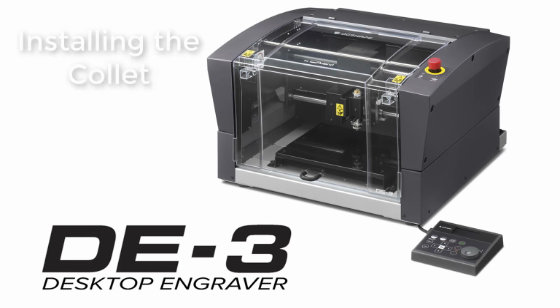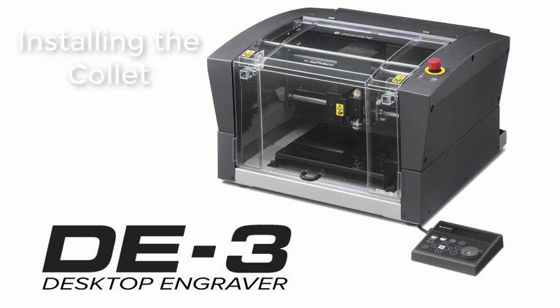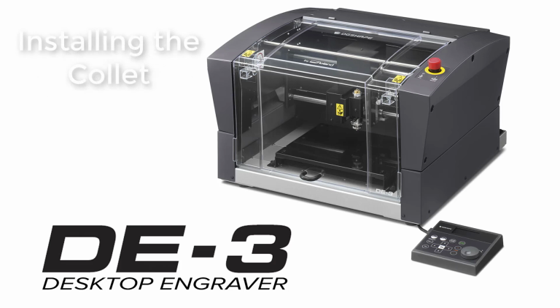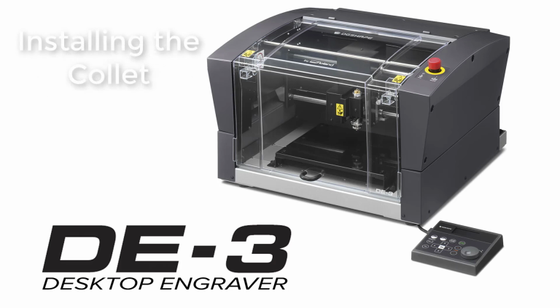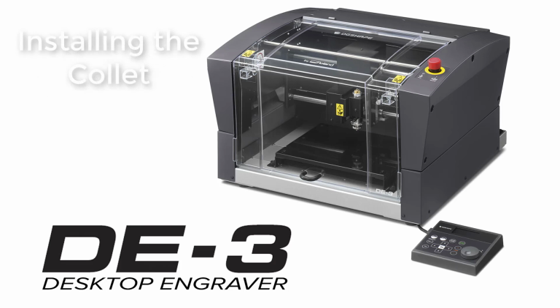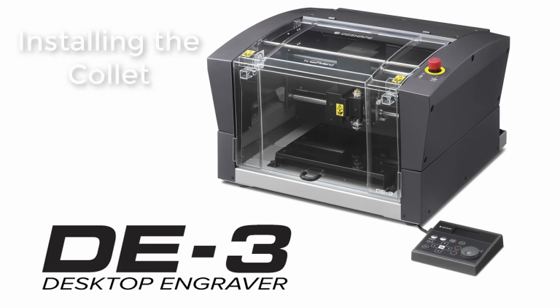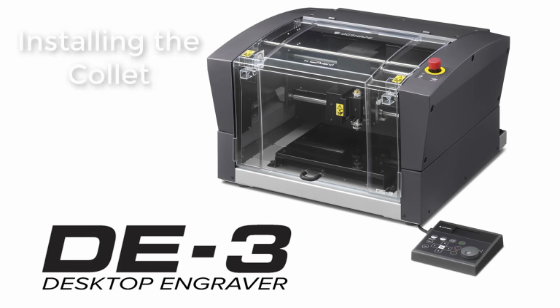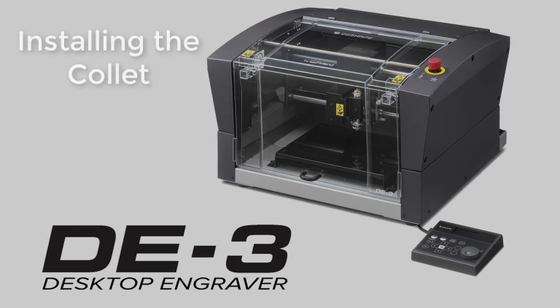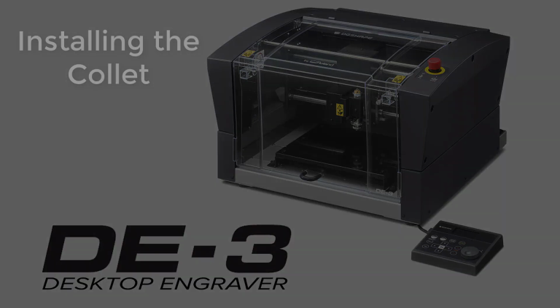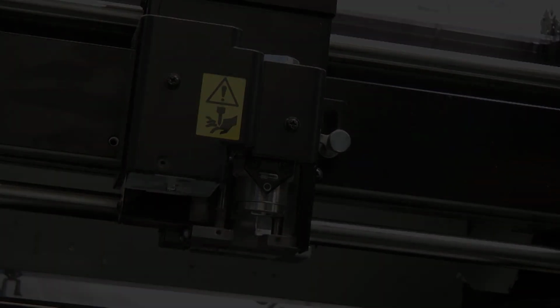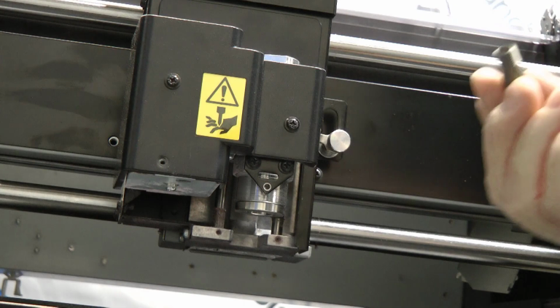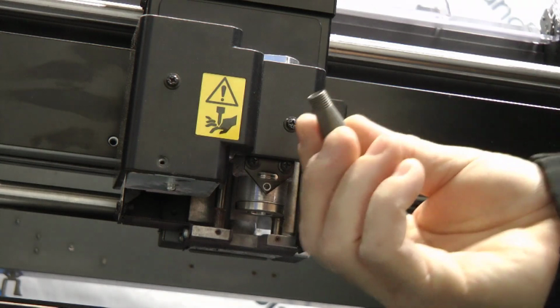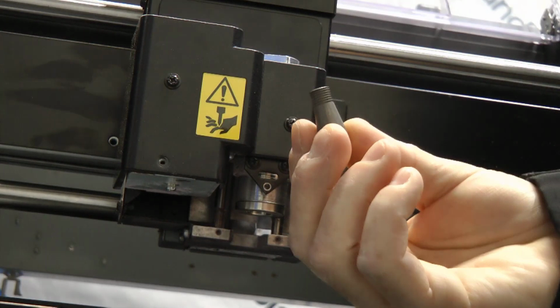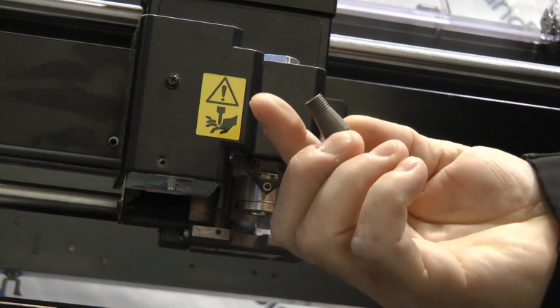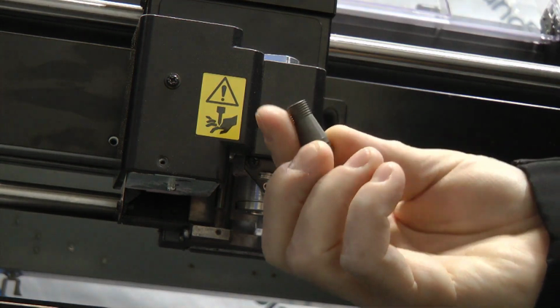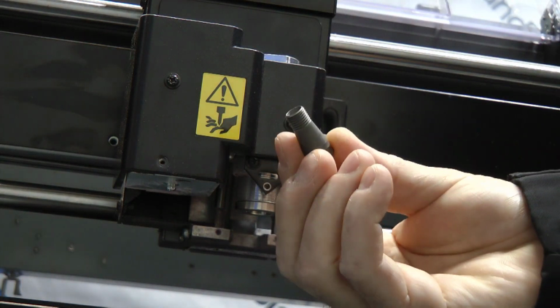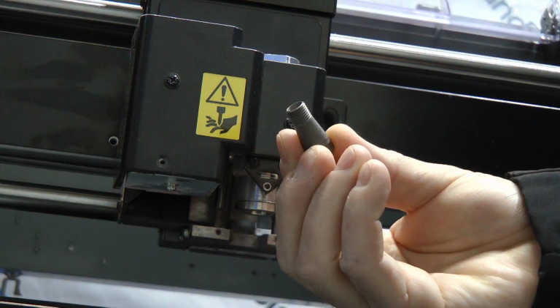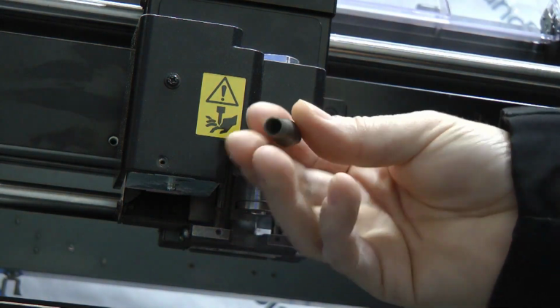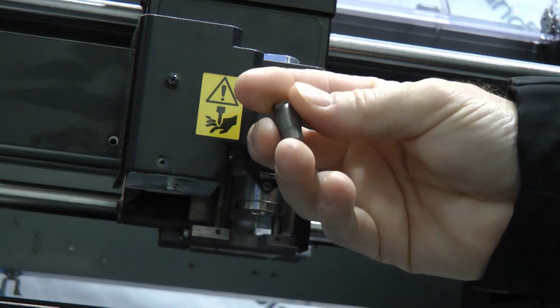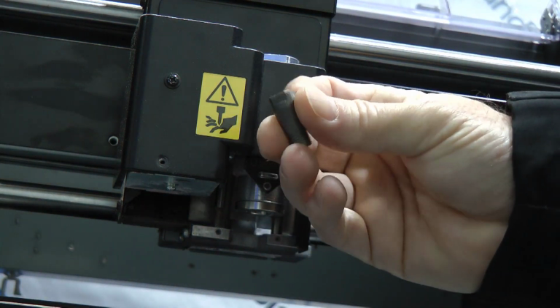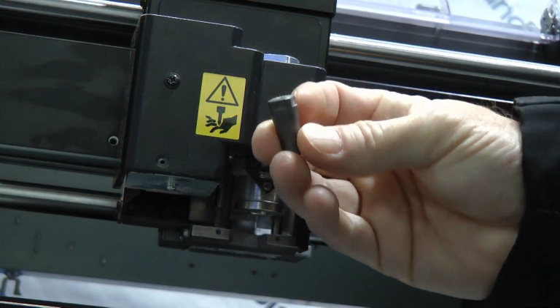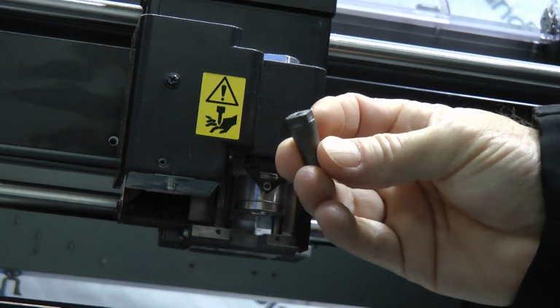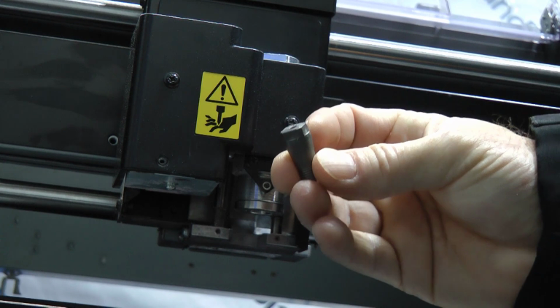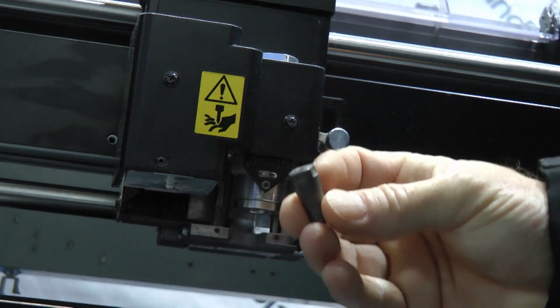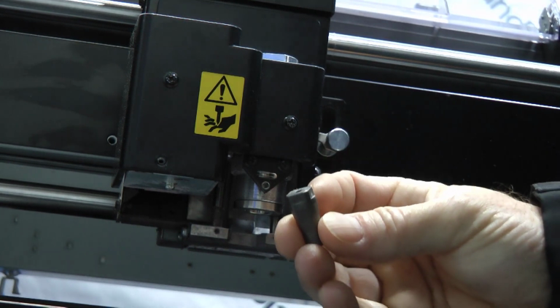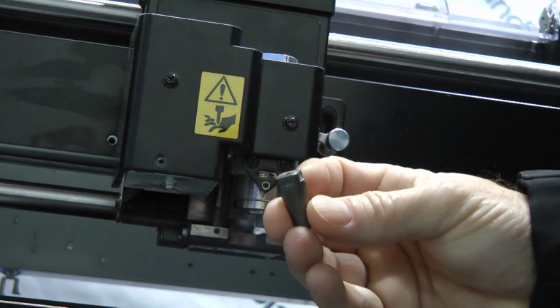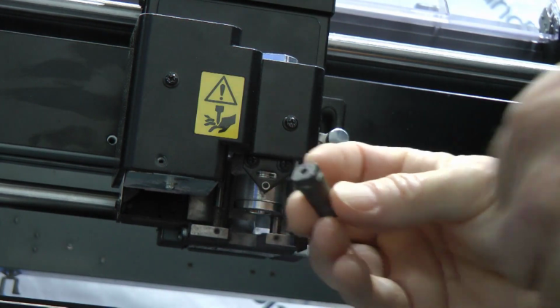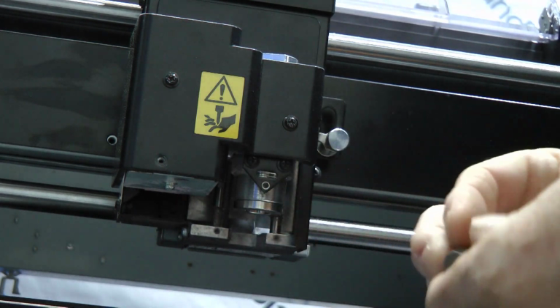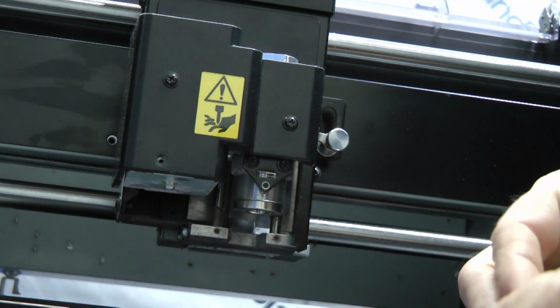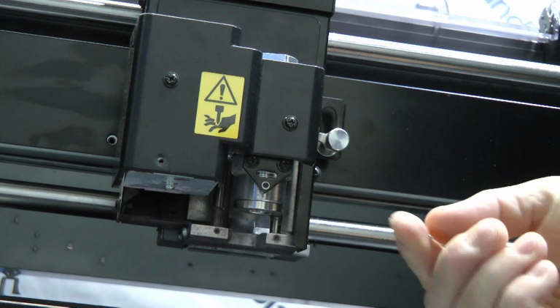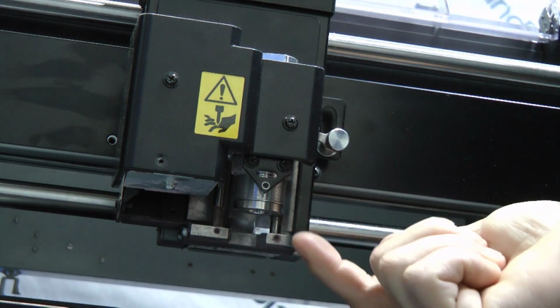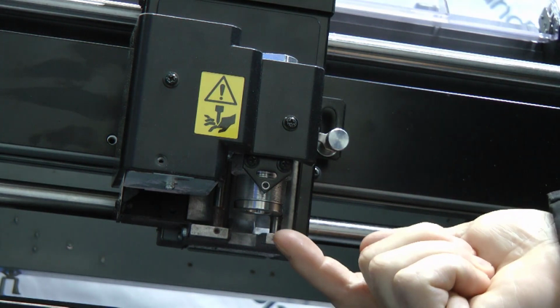Installing the Collet. For this operation you will need the 1.375mm collet and your two spanner wrenches. Once you've located your collet, place it in the bottom of the spindle located here.